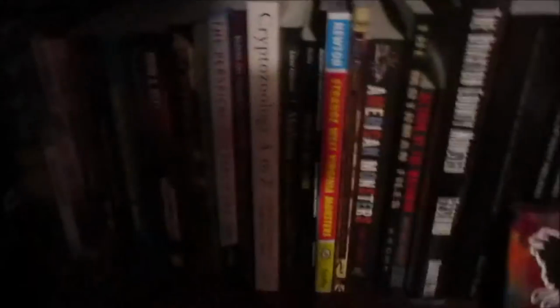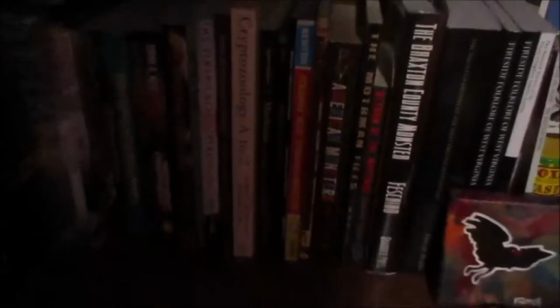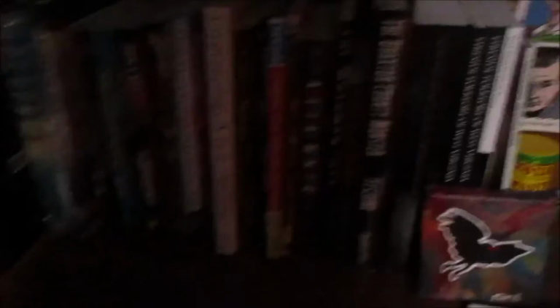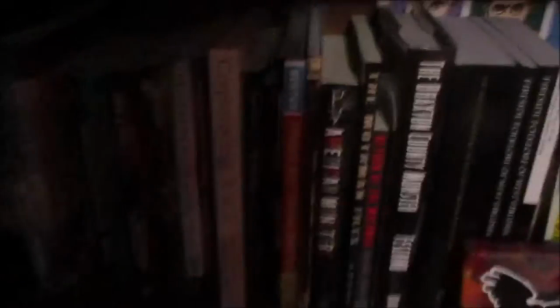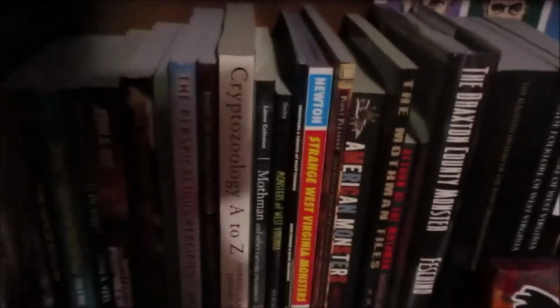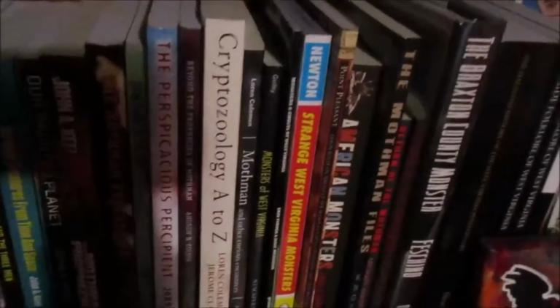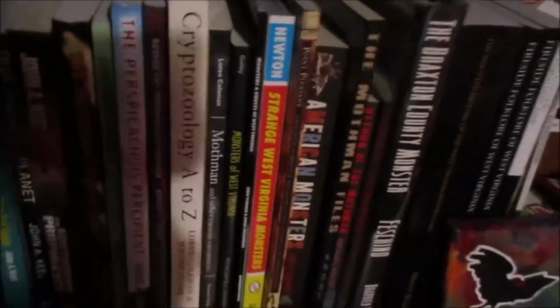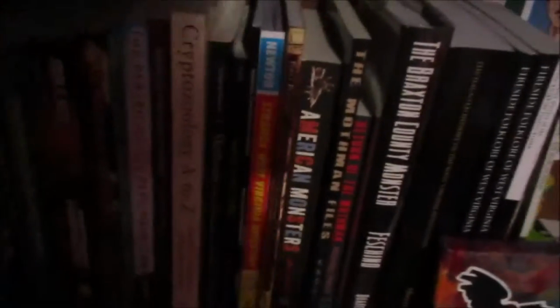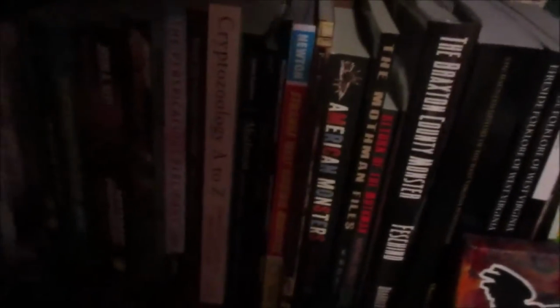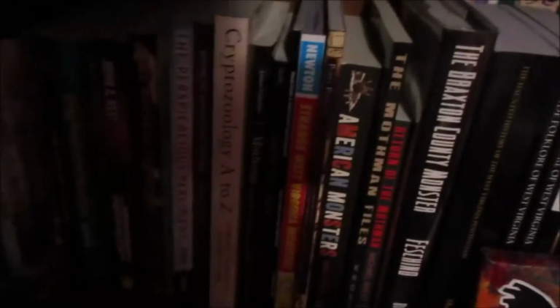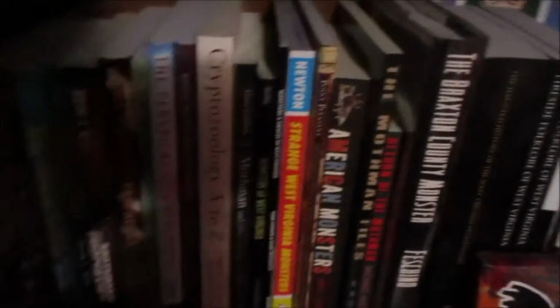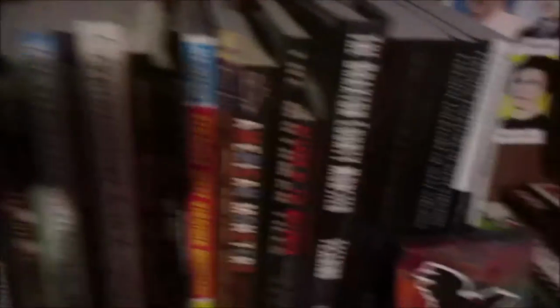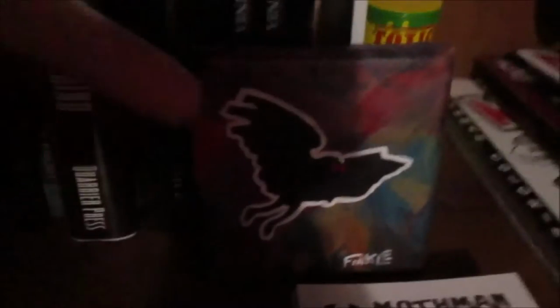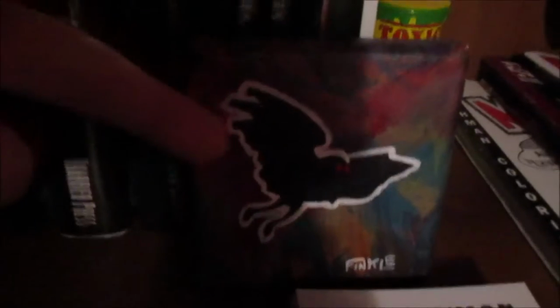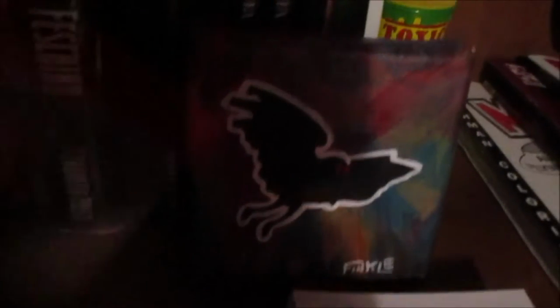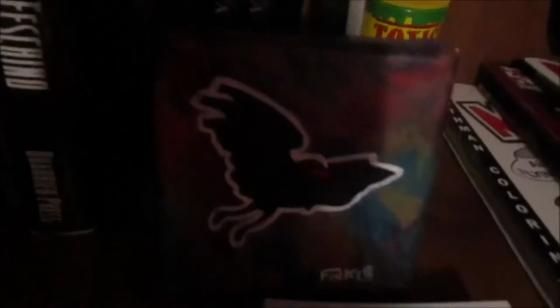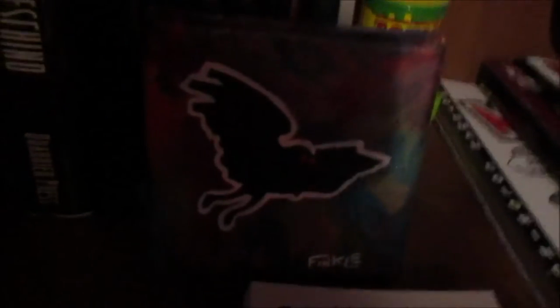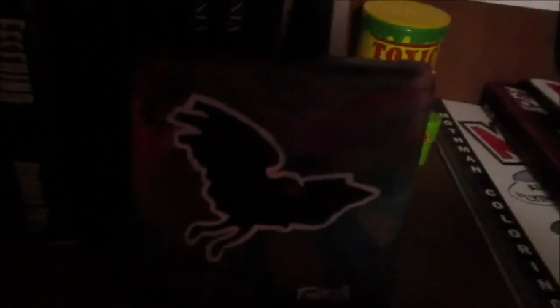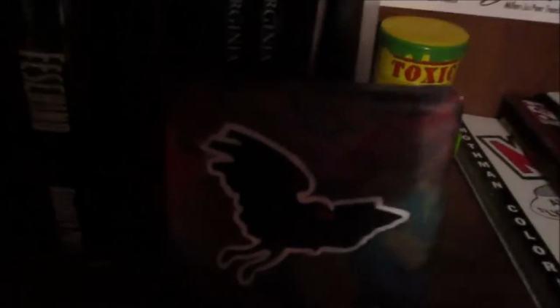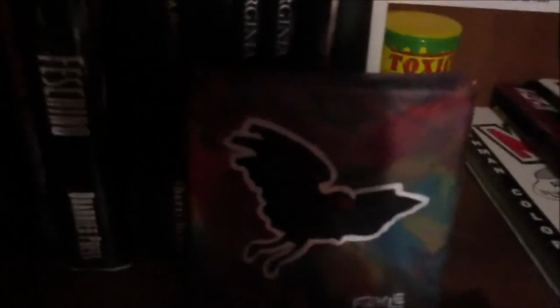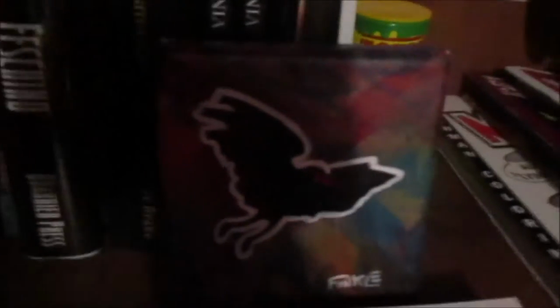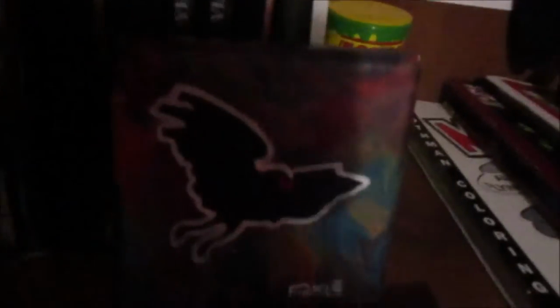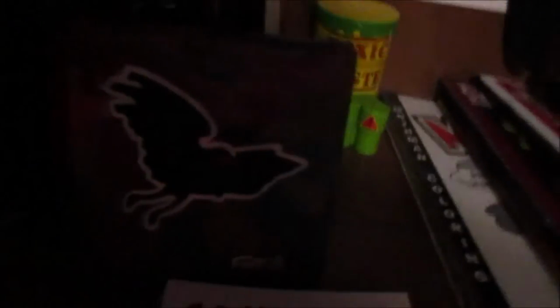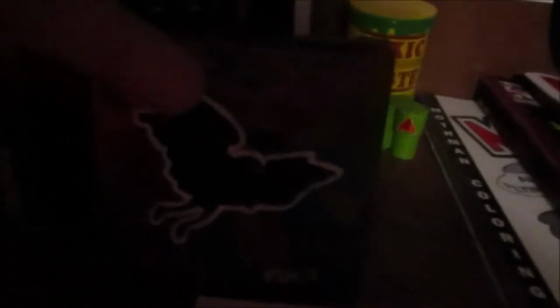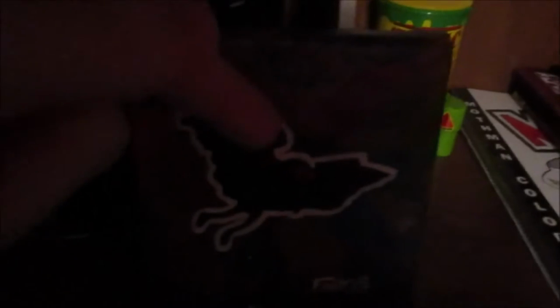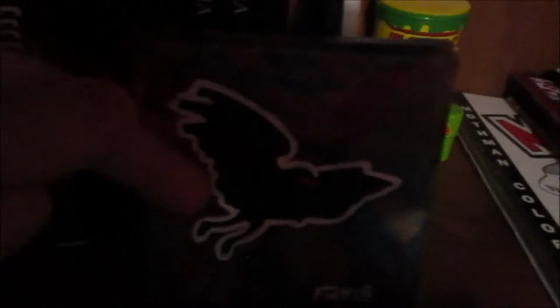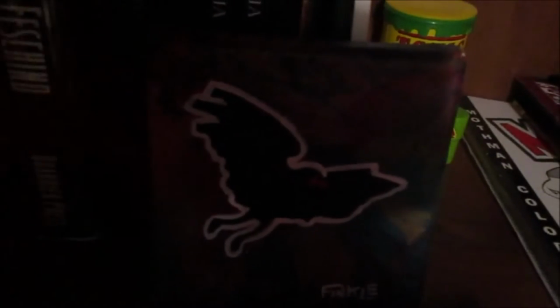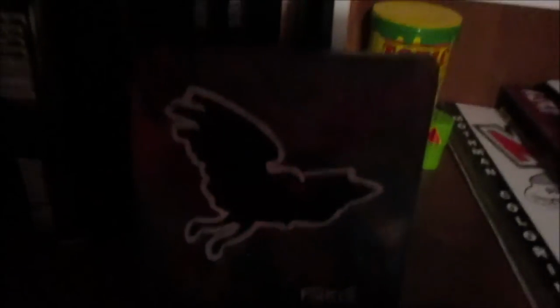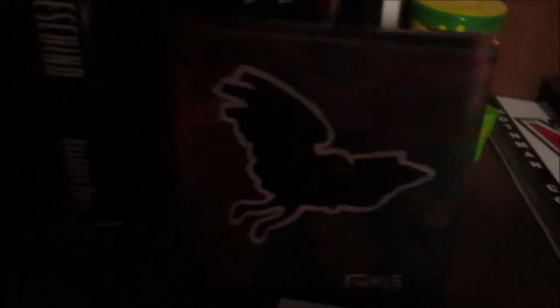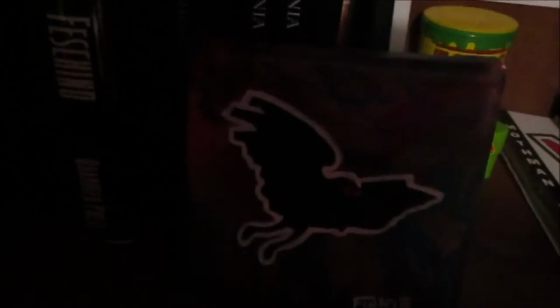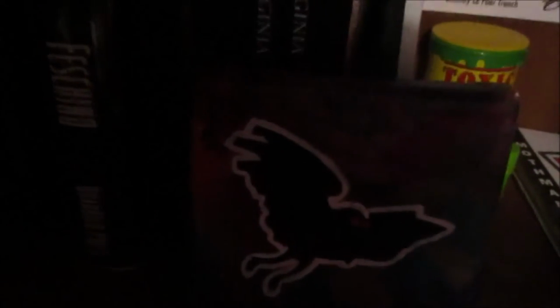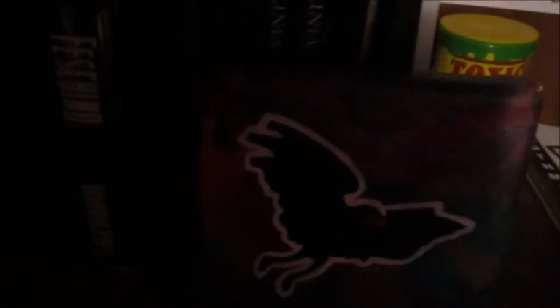I got a lot of these books either from the Mothman Museum, during the Mothman Festival, from the vendors, or online. Here's some more Andy Finkel art. I really appreciate the way he draws Mothman because he makes sure that it has no head and no arms, which is more accurate to what the witnesses described.